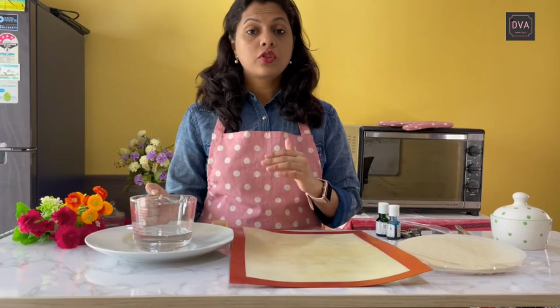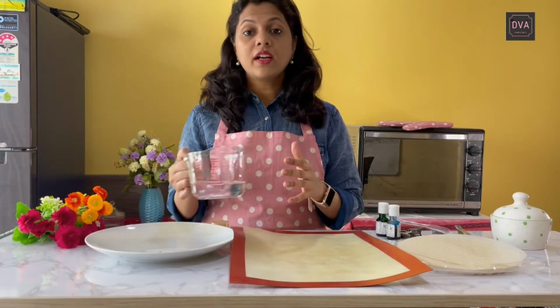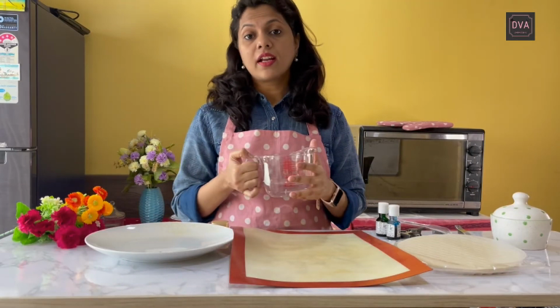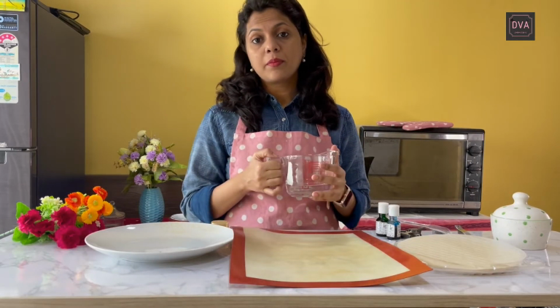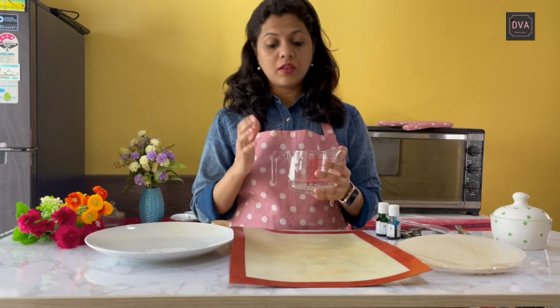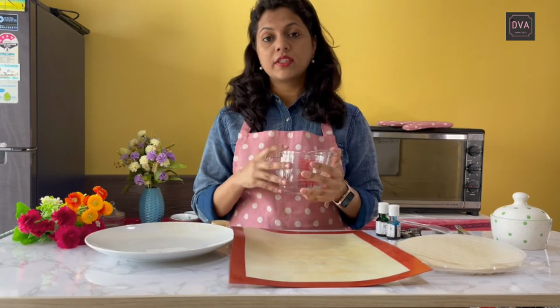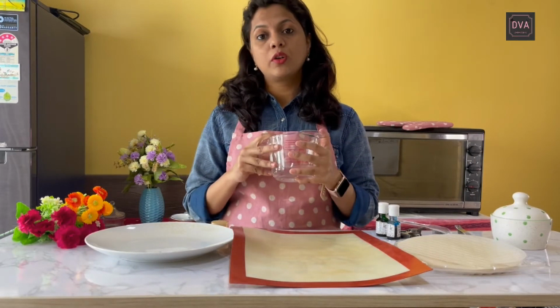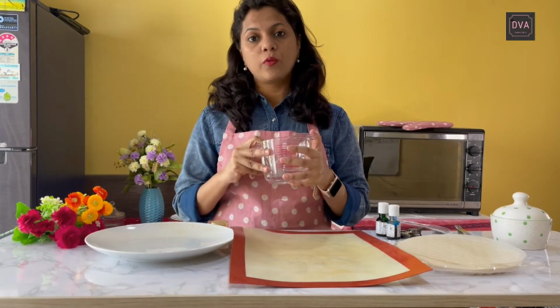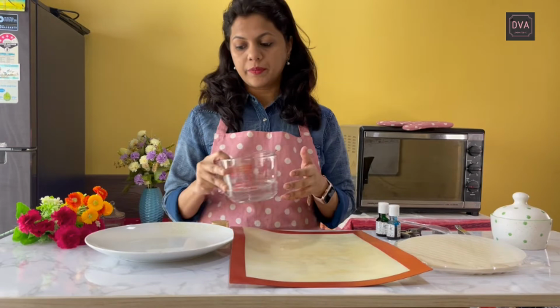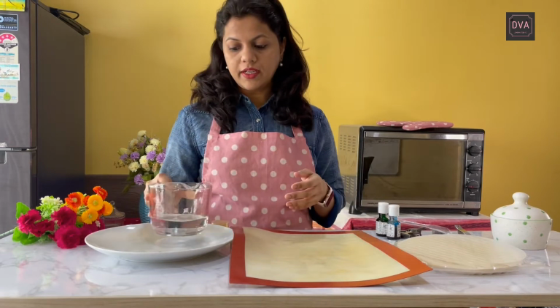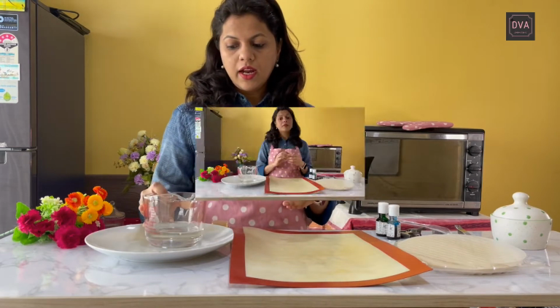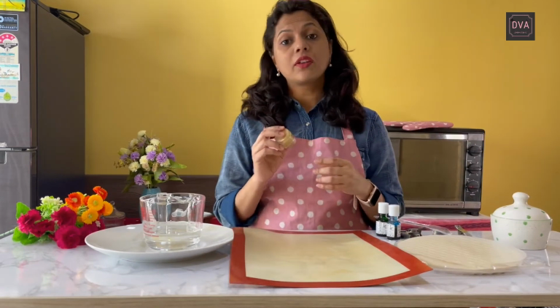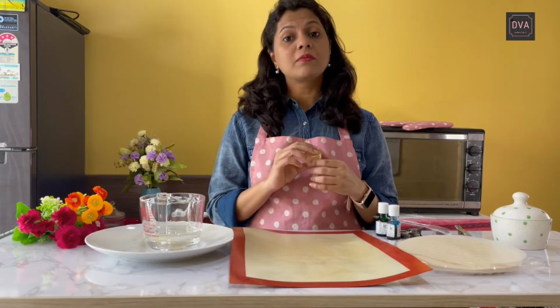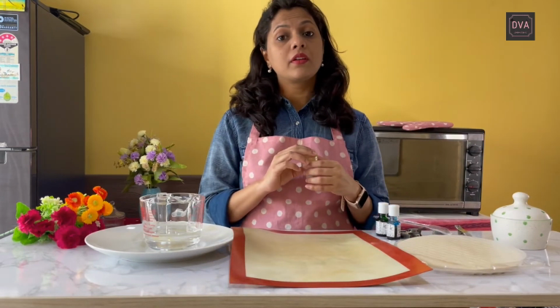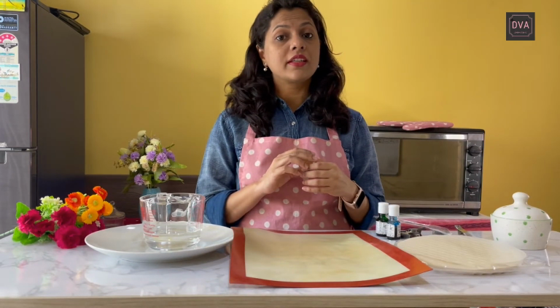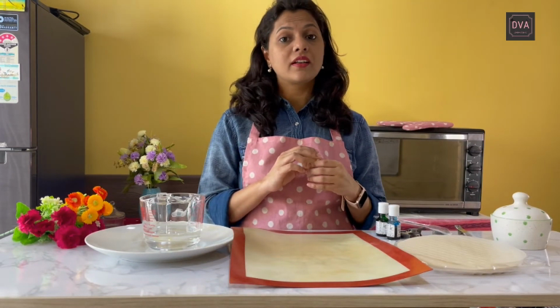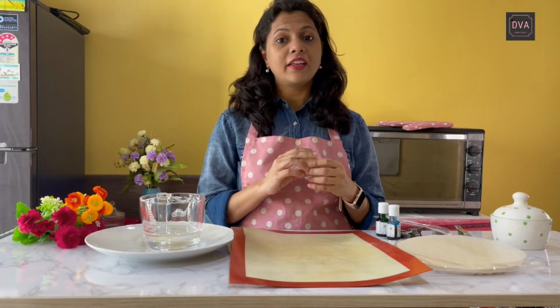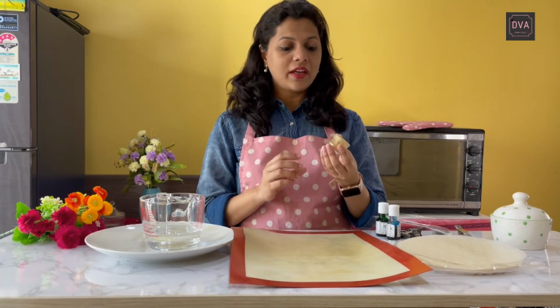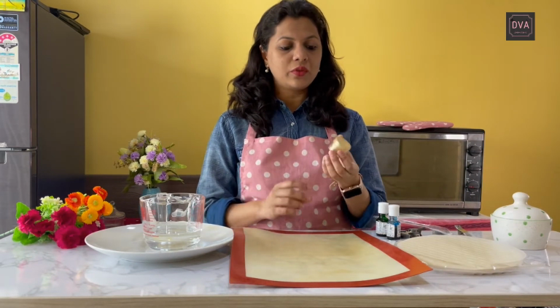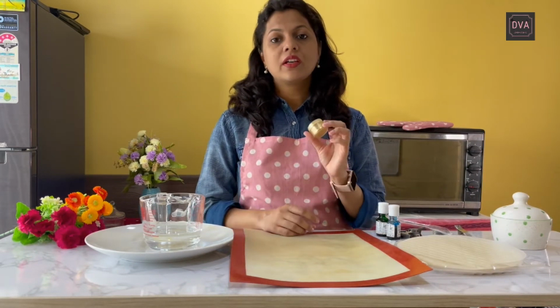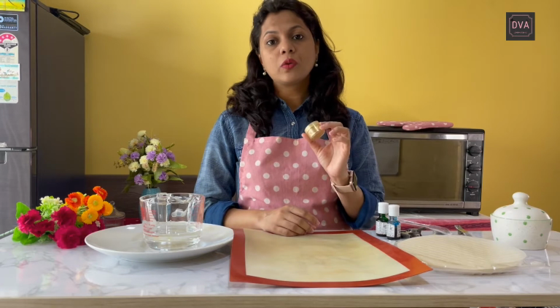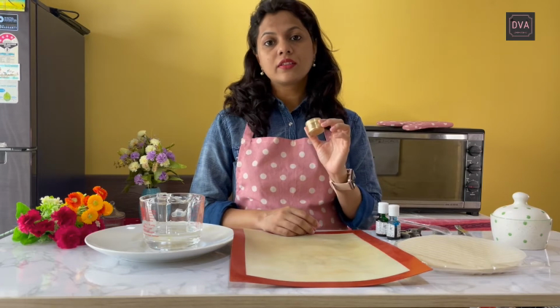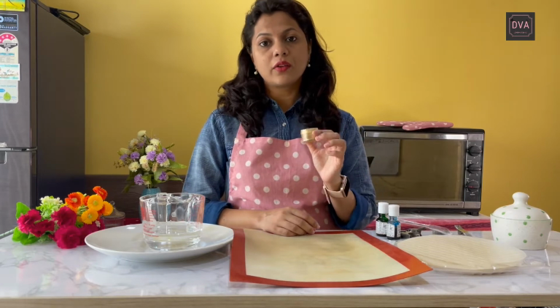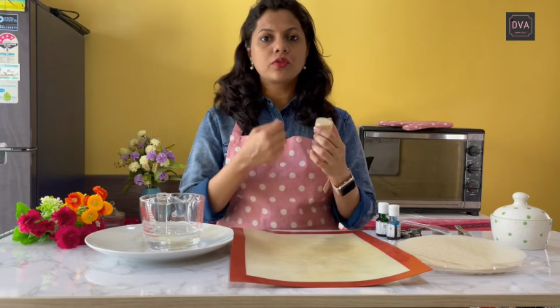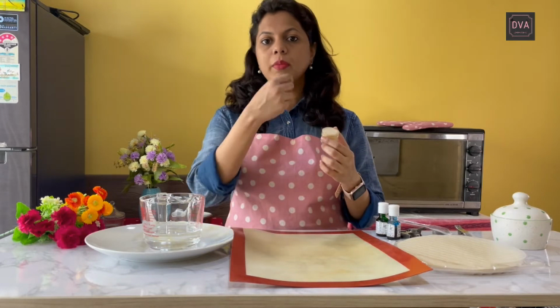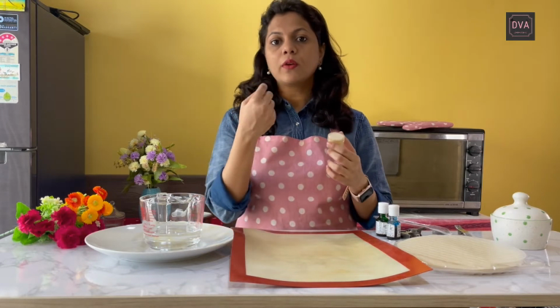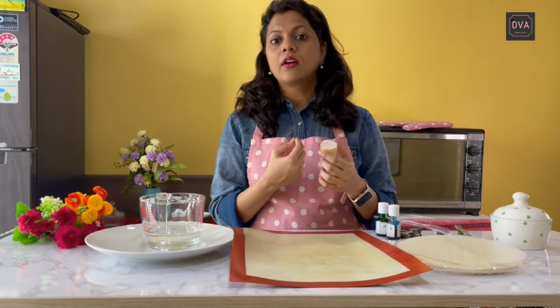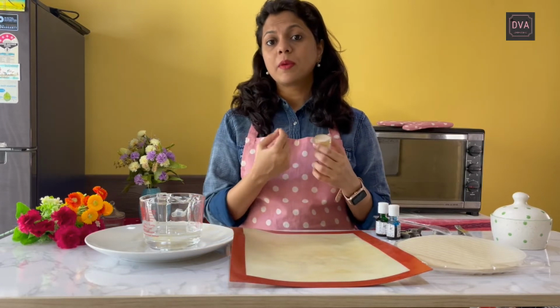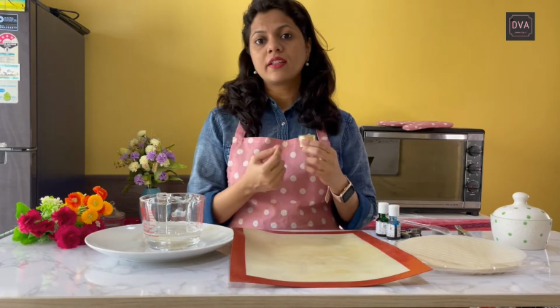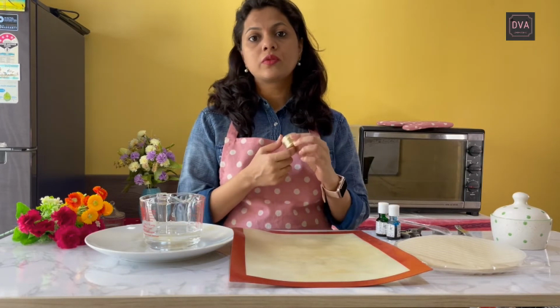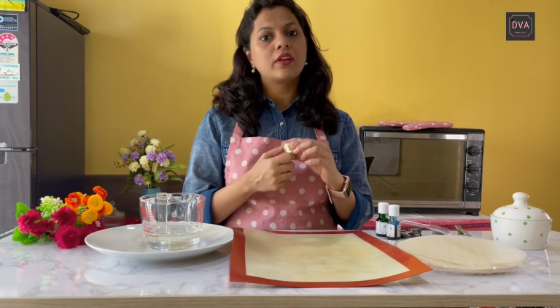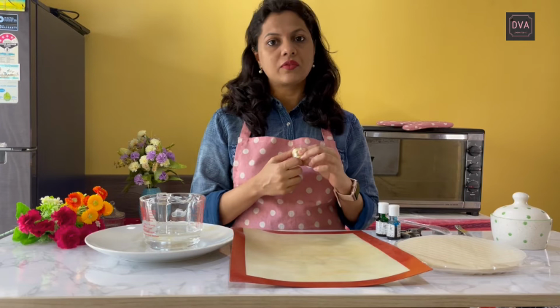For soaking our rice papers I will be using some lukewarm water. And after our rice paper sails are ready, you can use gold dust decoration — you can paint your rice paper sails using gold dust as well.